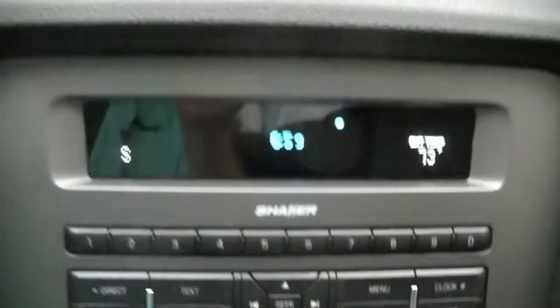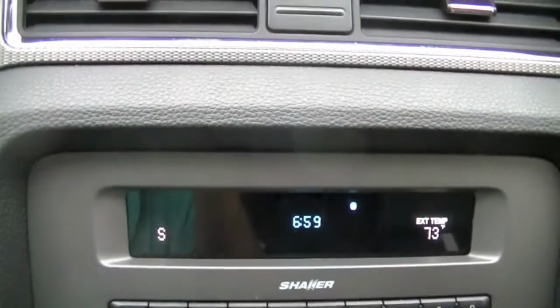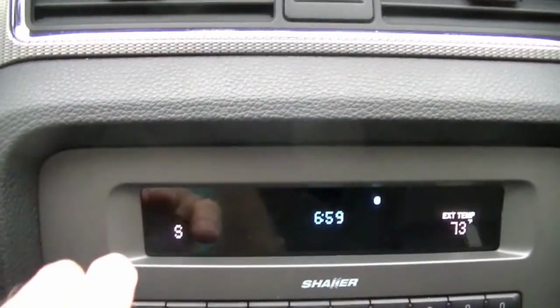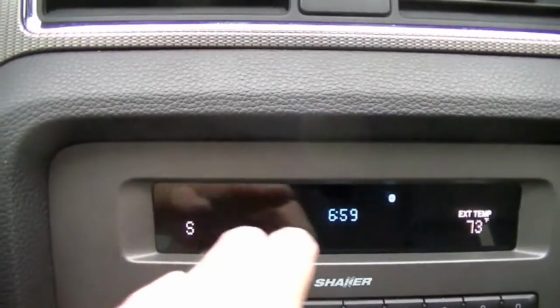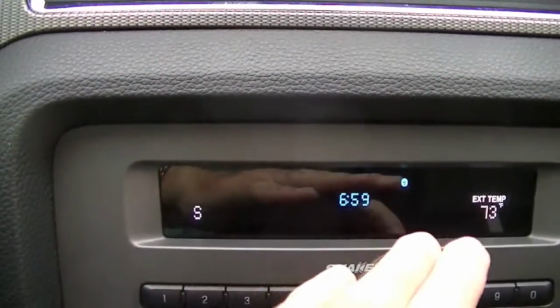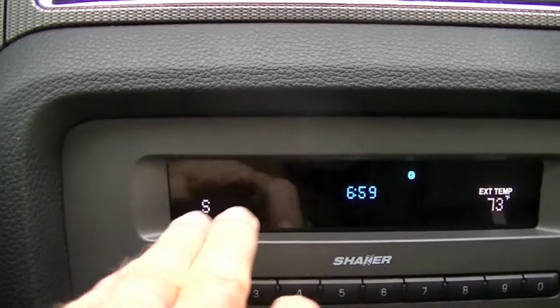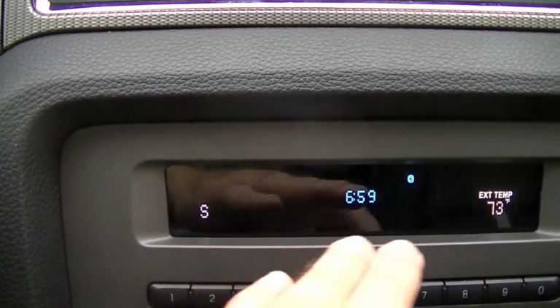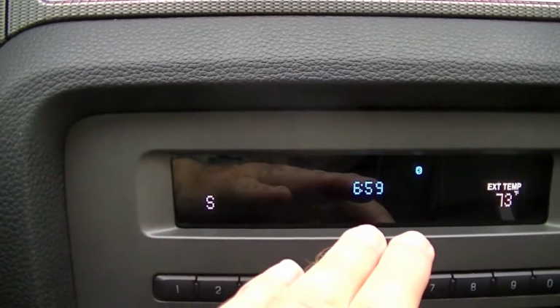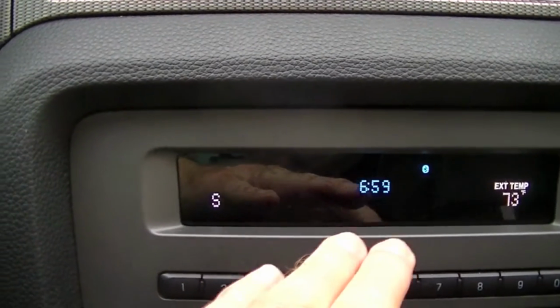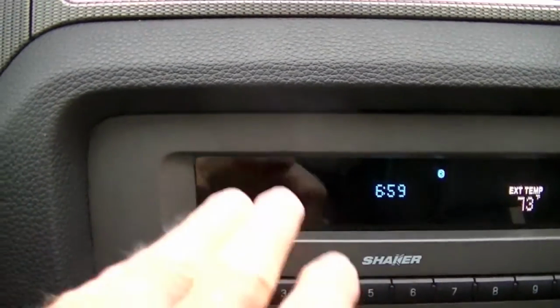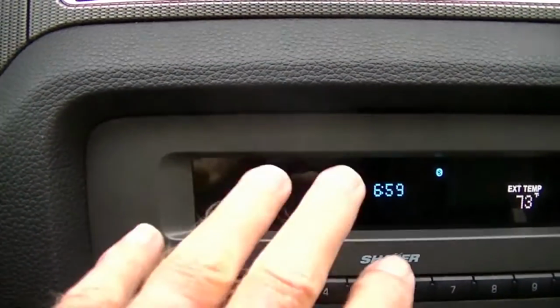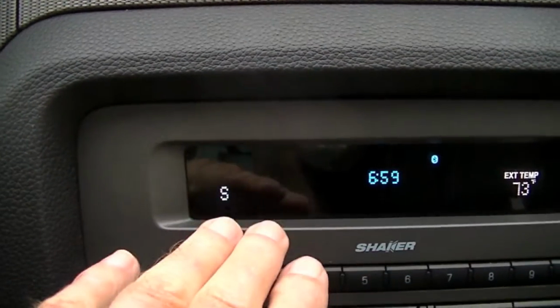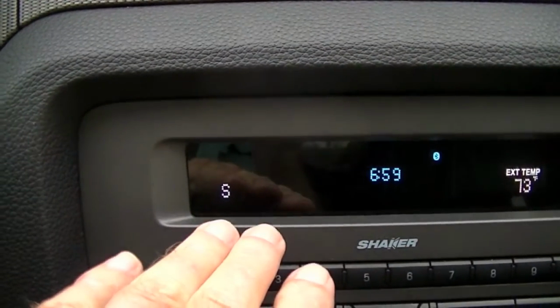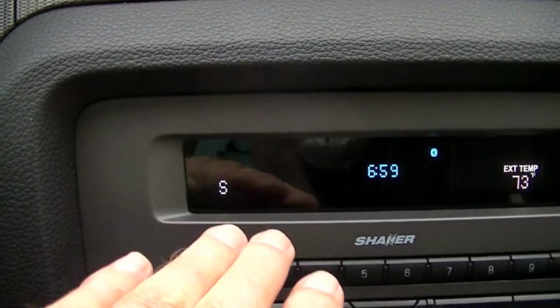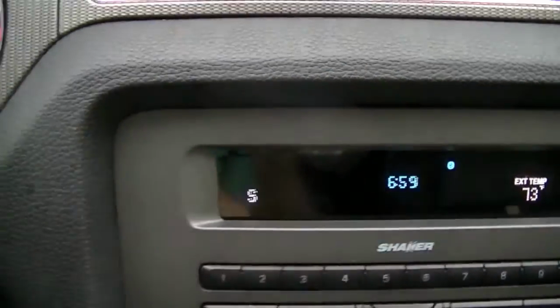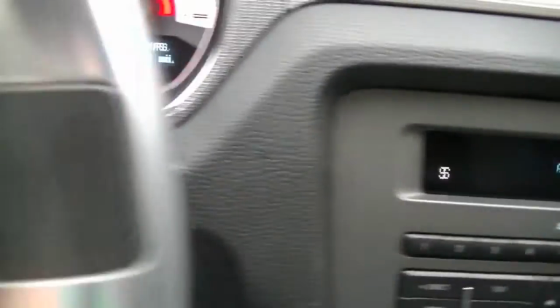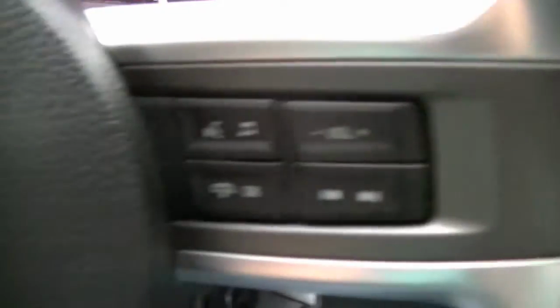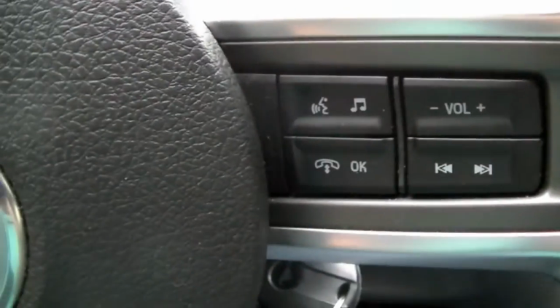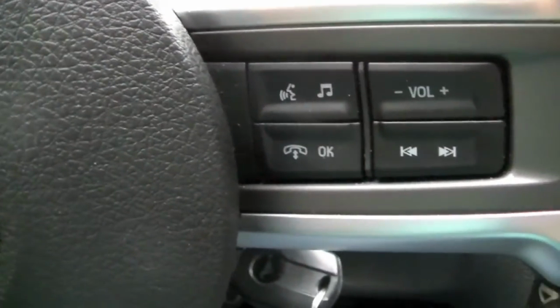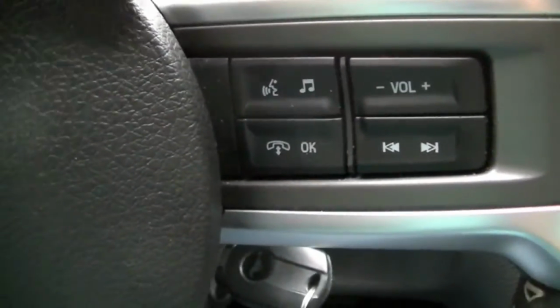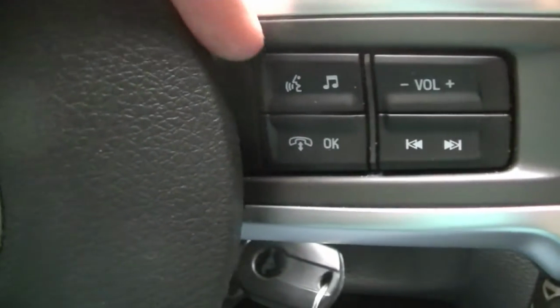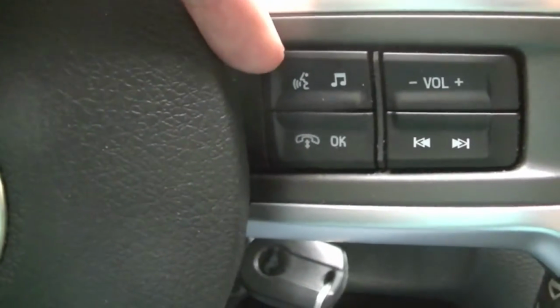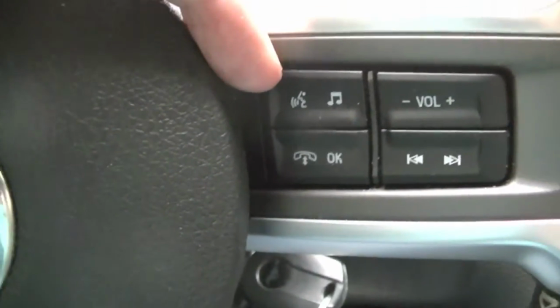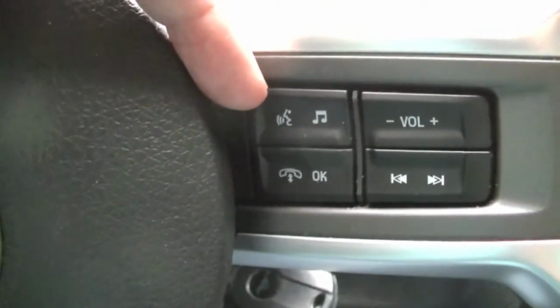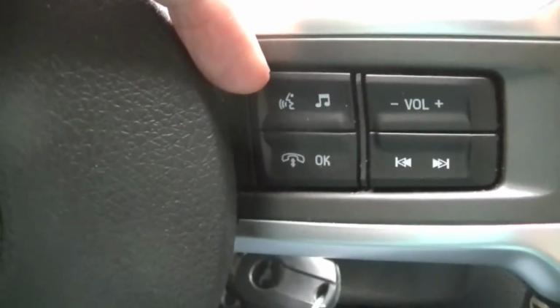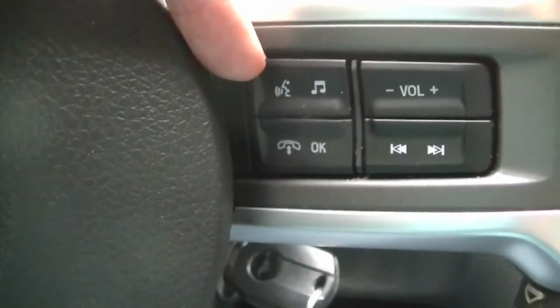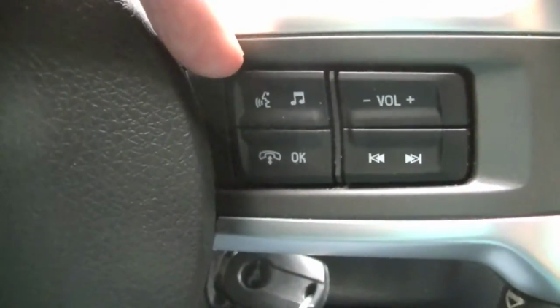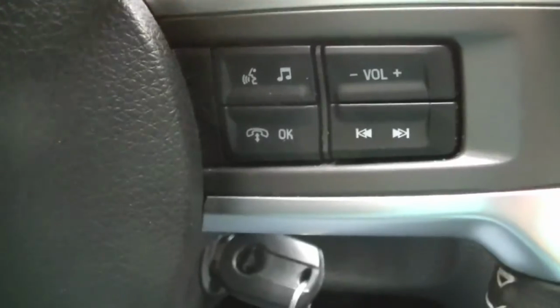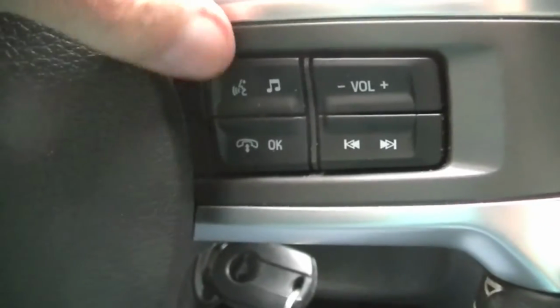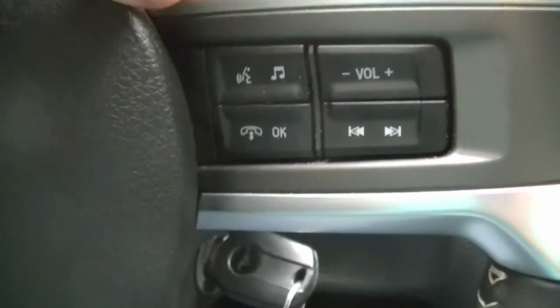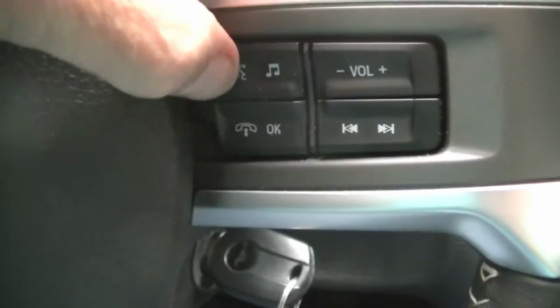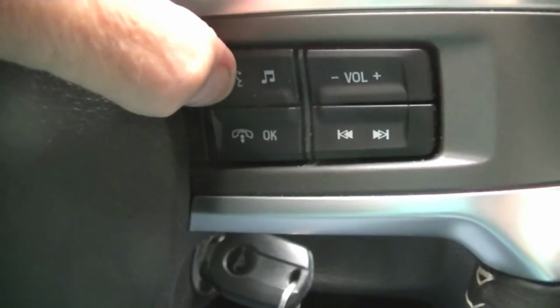This small screen here is your information center, where all your directions will show up. Over here on the steering wheel, we have a voice icon. I'm going to press that and we will connect to the system.